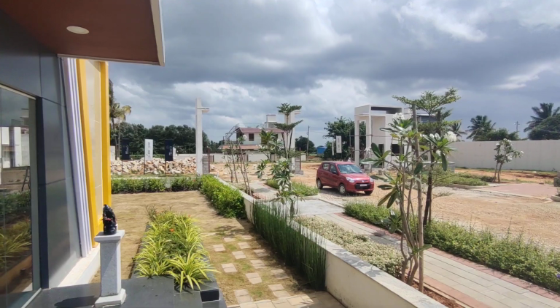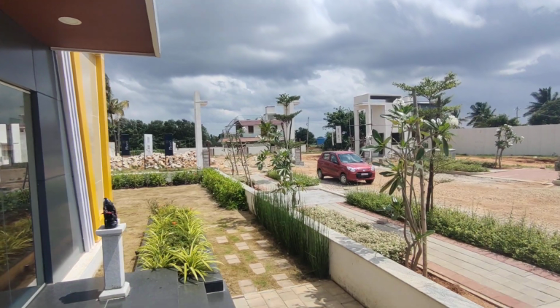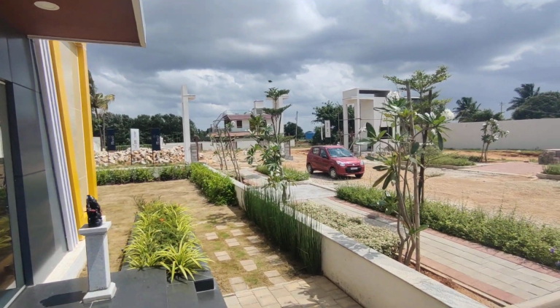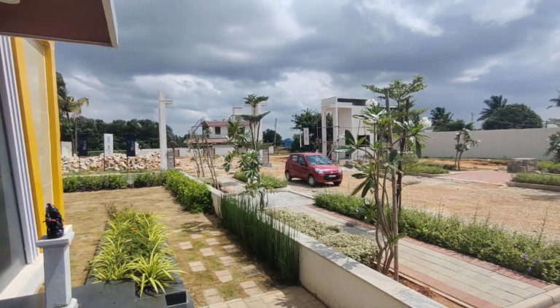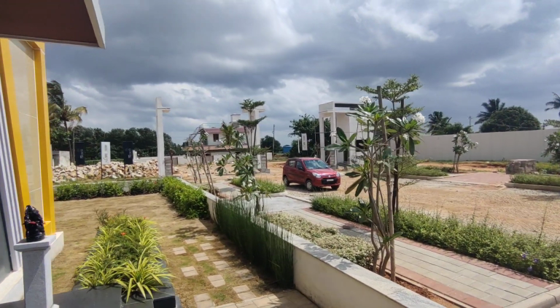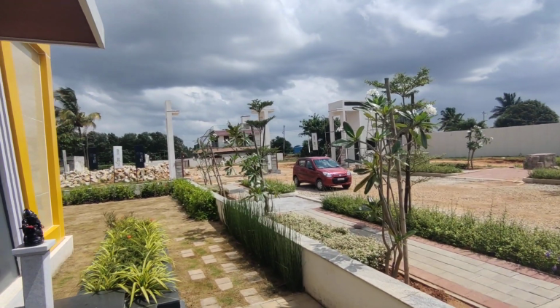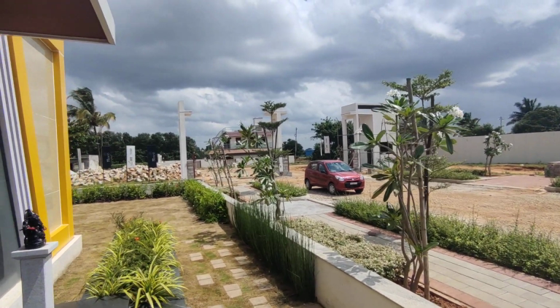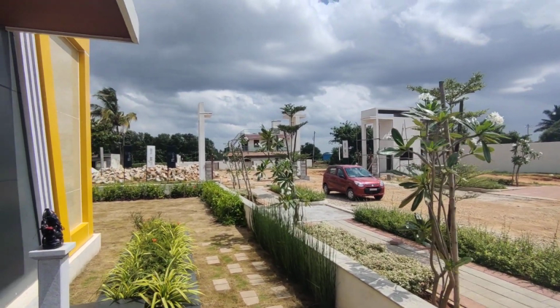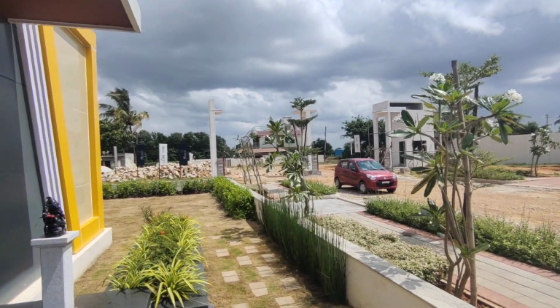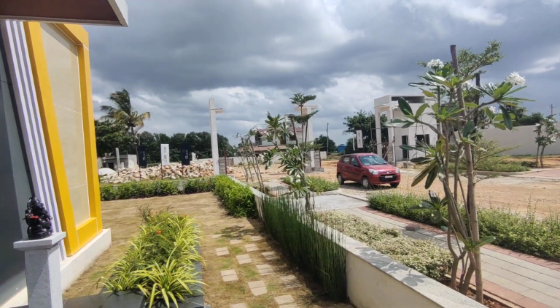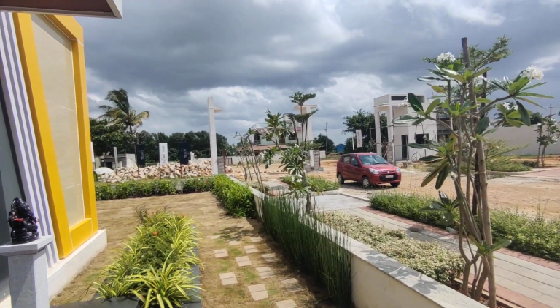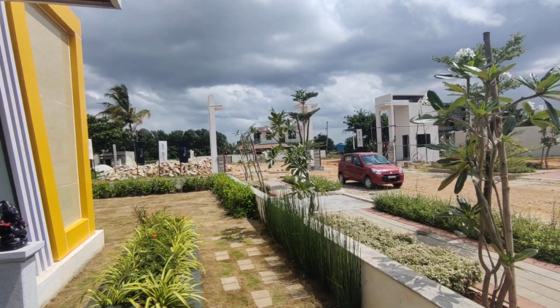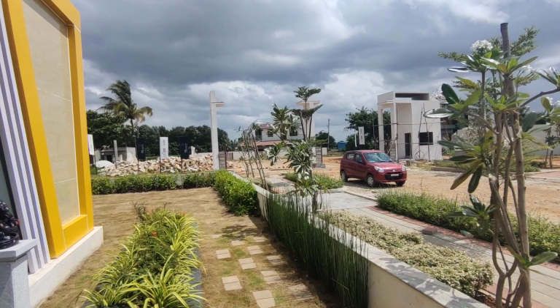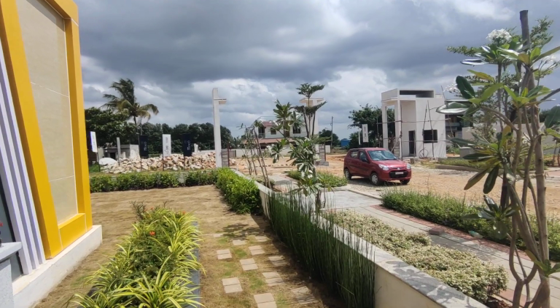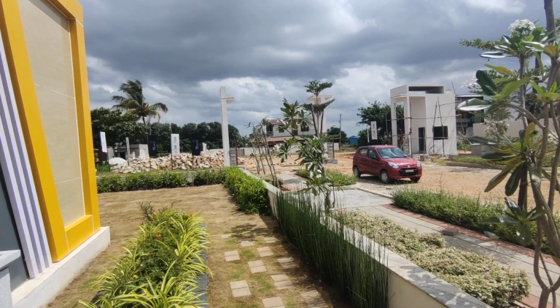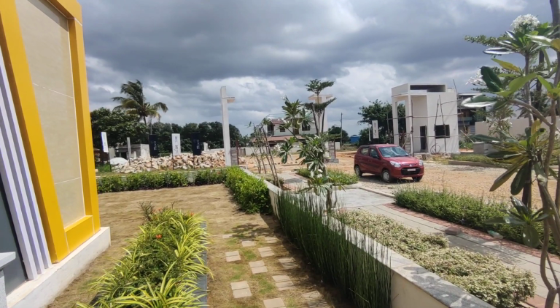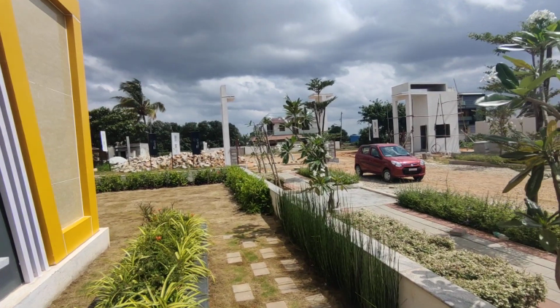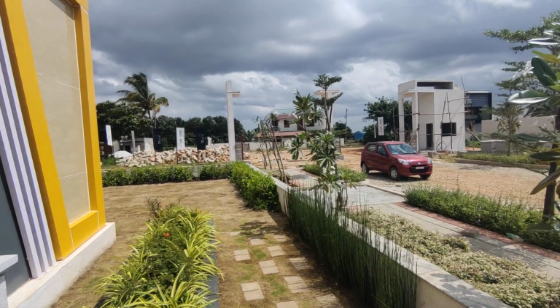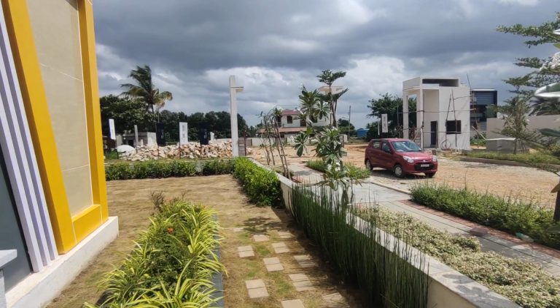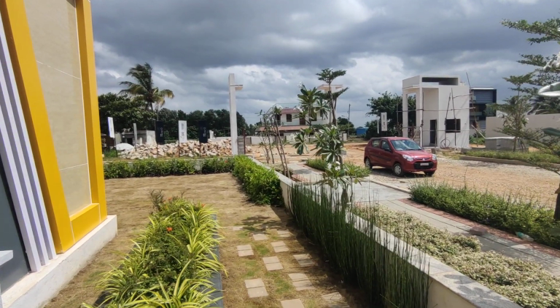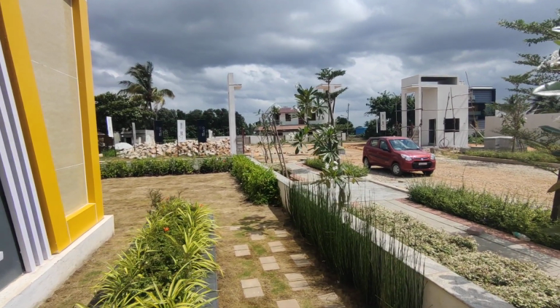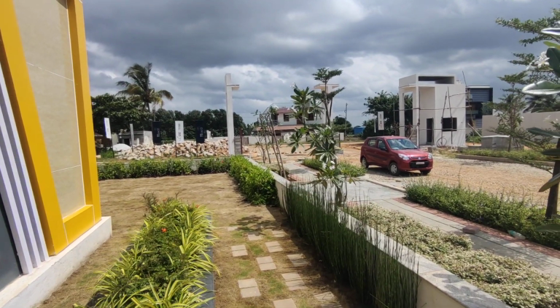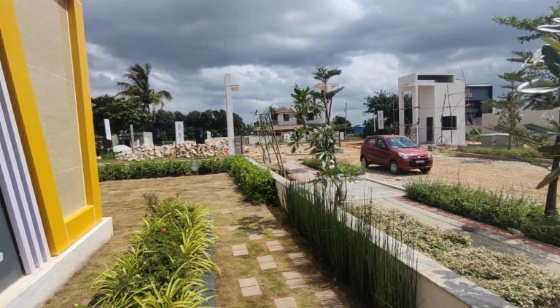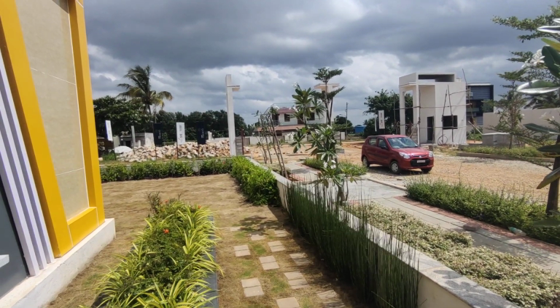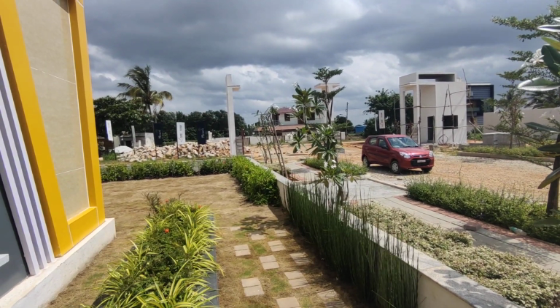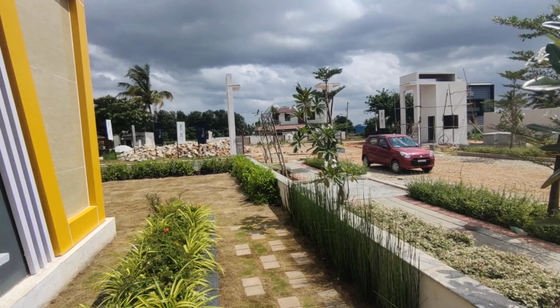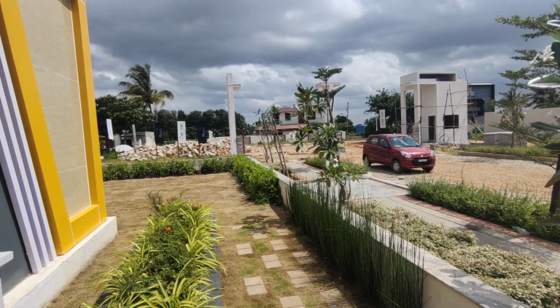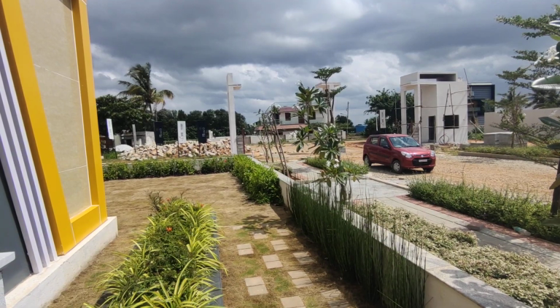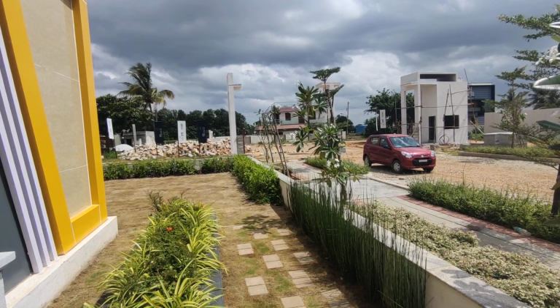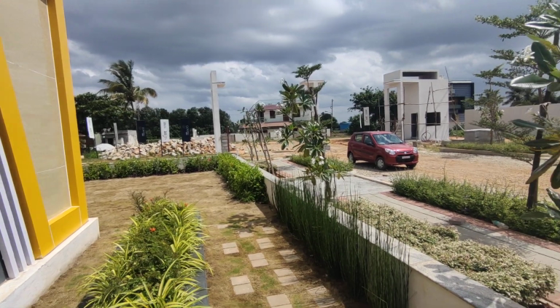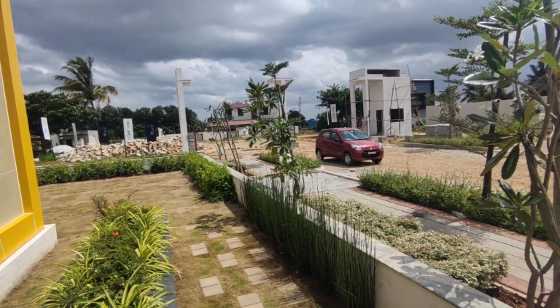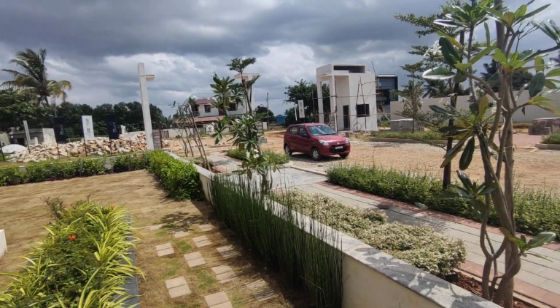Good morning people. Today again we are at a beautiful development. This is actually a plotted development. If you are looking for something towards Yelanka-Dodbalapura road, then this is the property which you have to look in for. A 1200 square feet would come all inclusive around 38 lakhs, including the registration also.